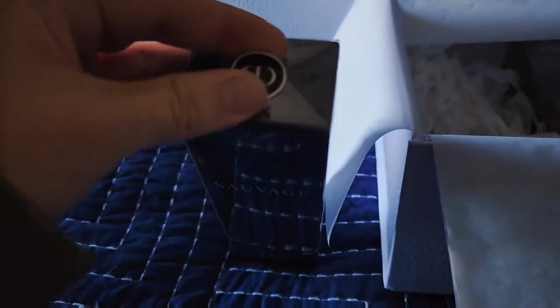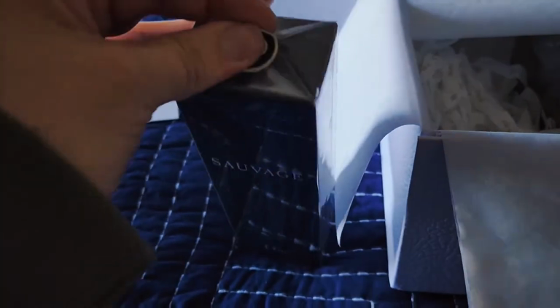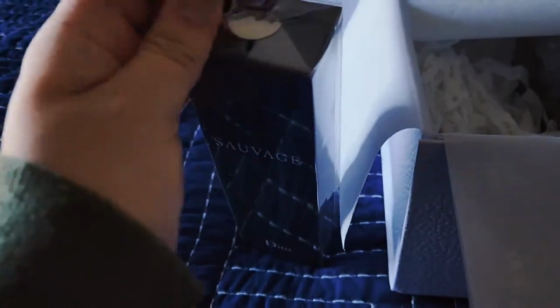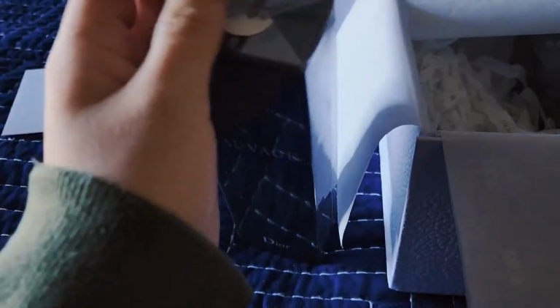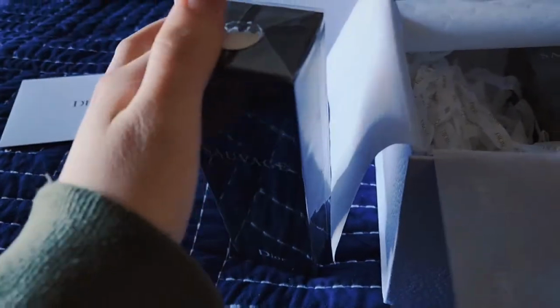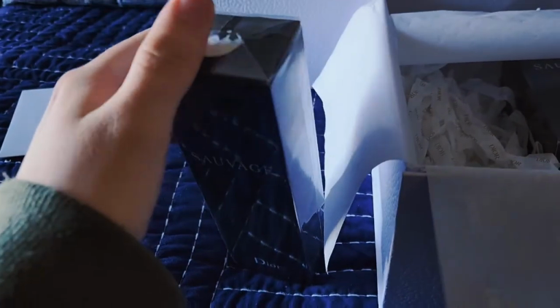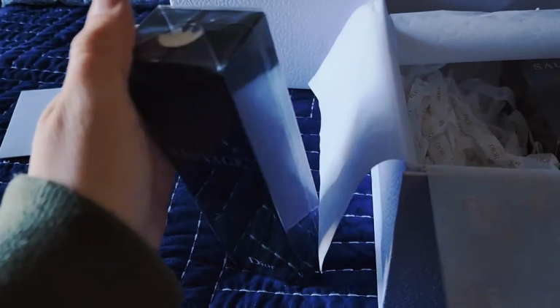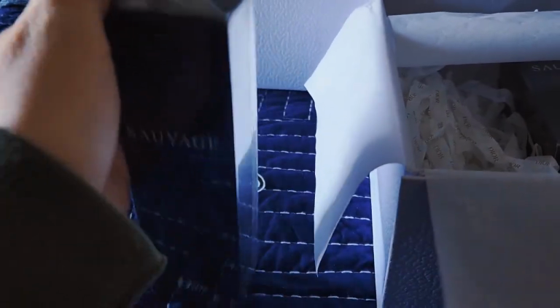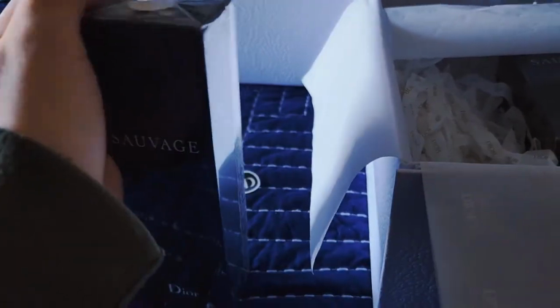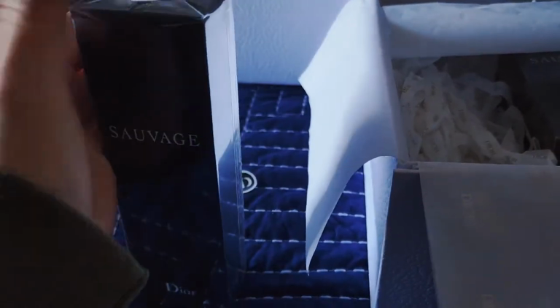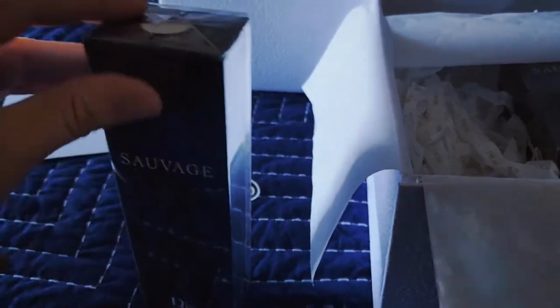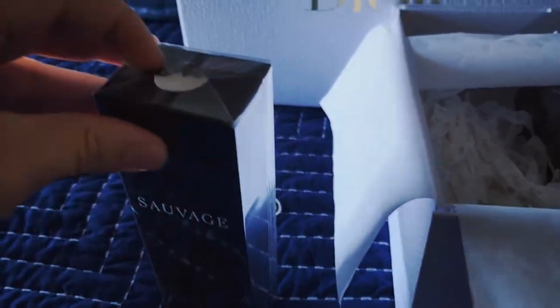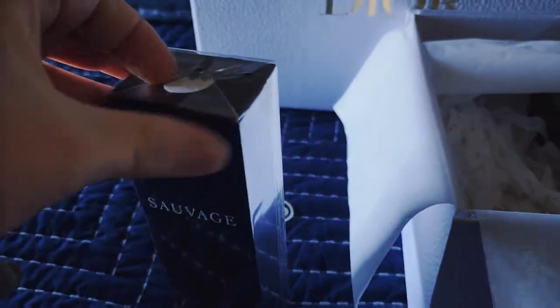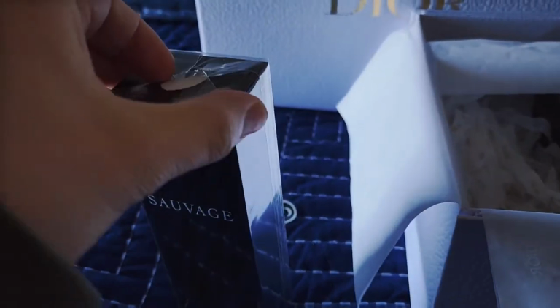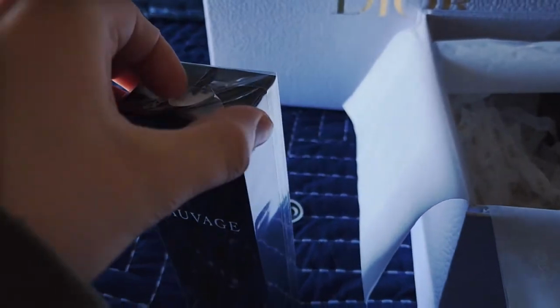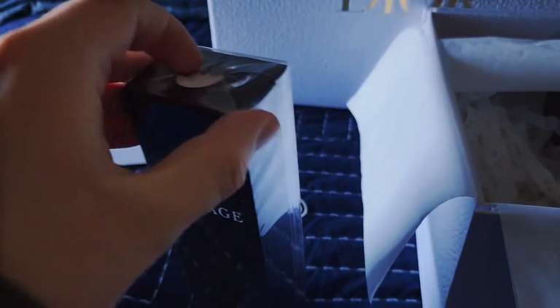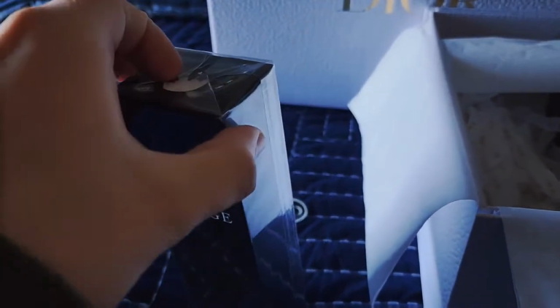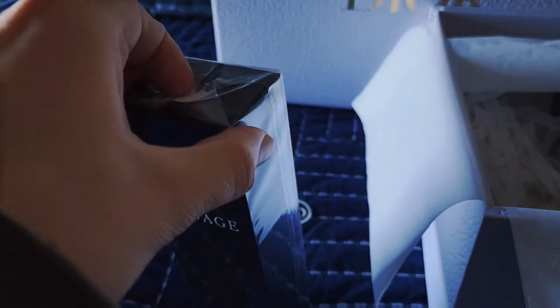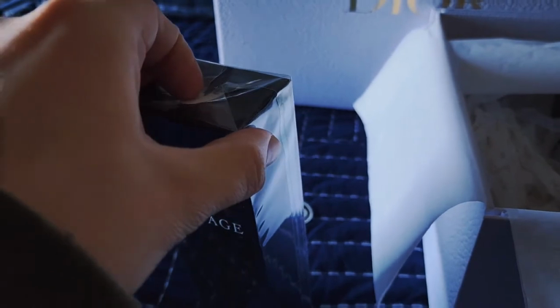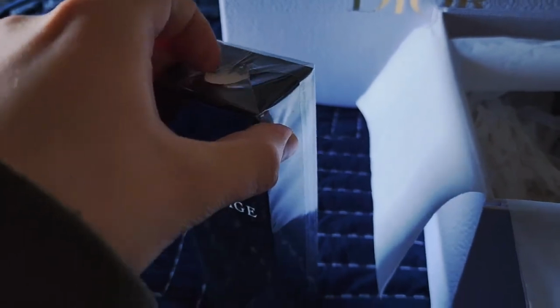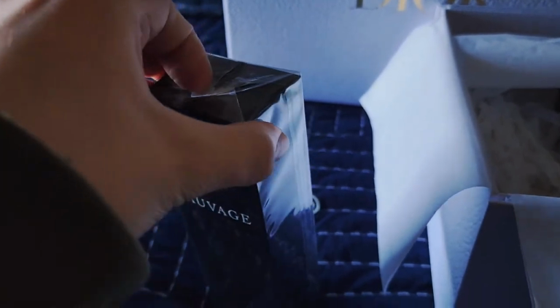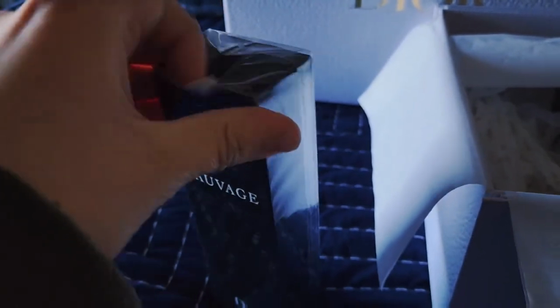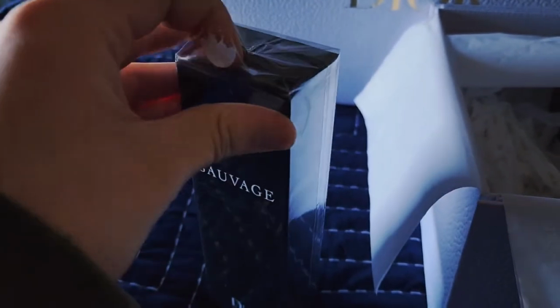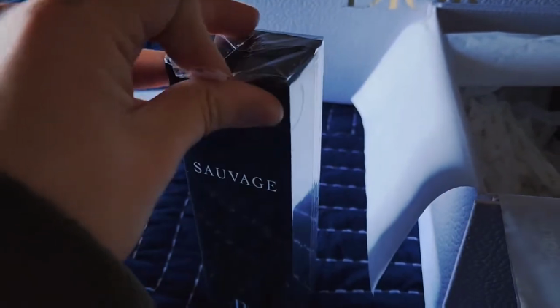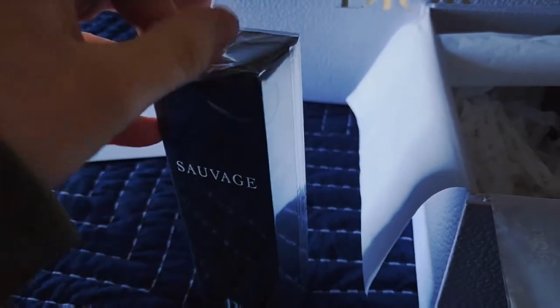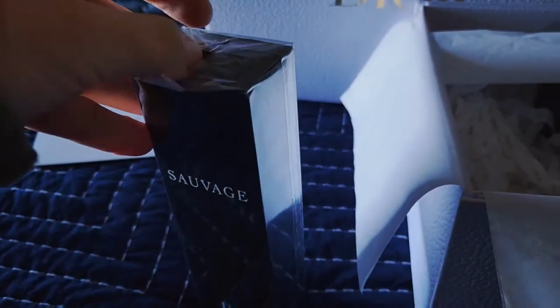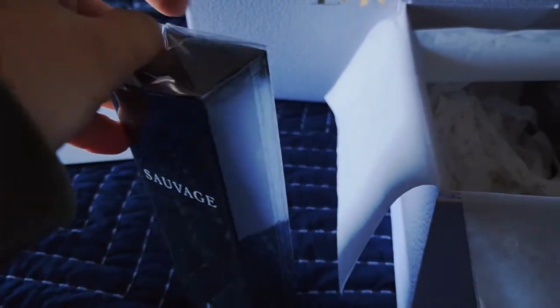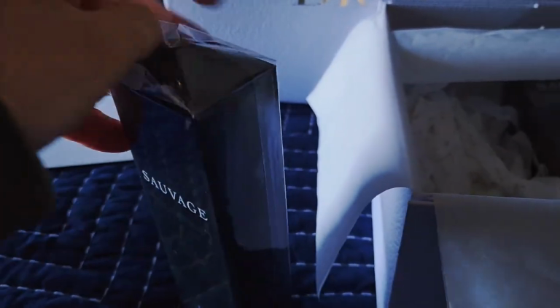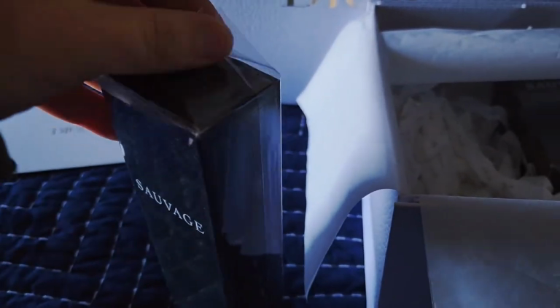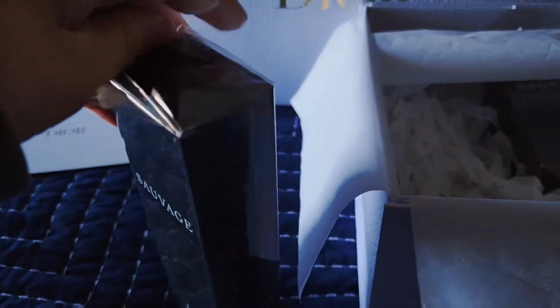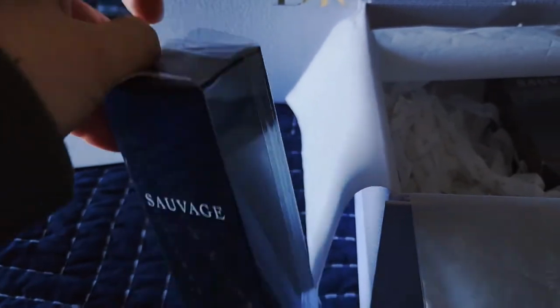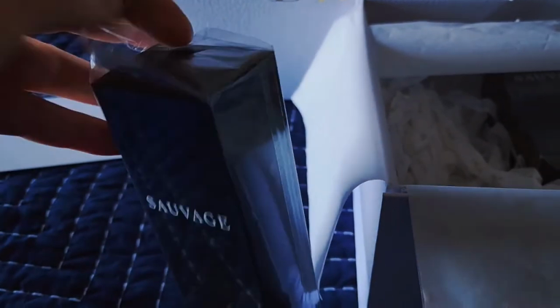Next up, this was the face mask and cleanser. That is absolutely a pleasing addition to the Dior purchase.